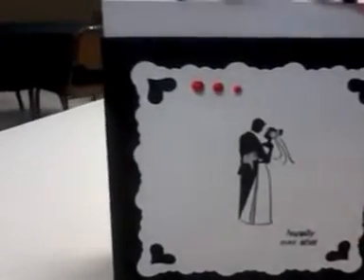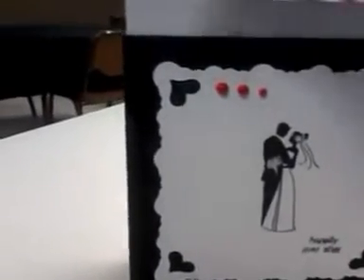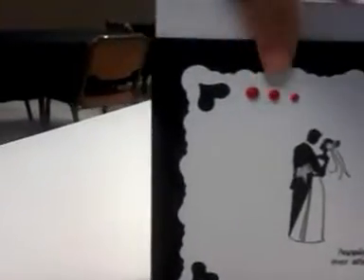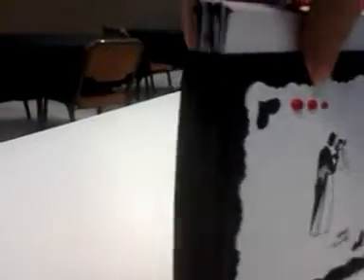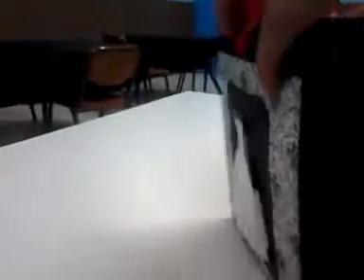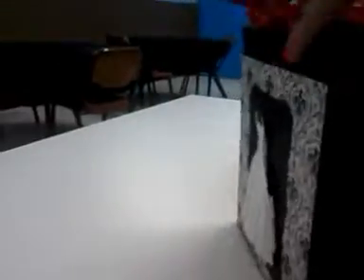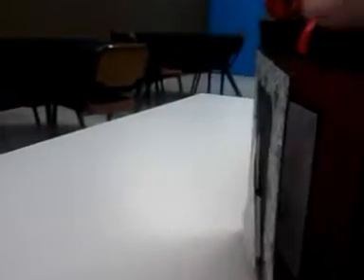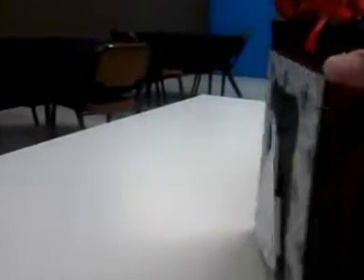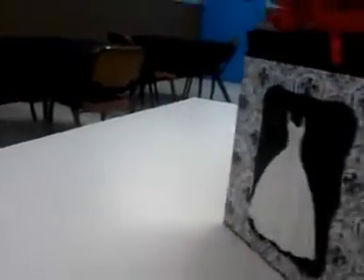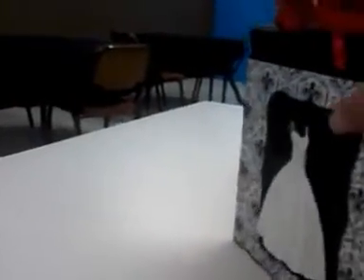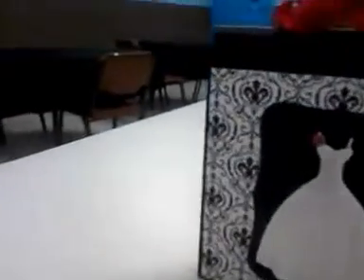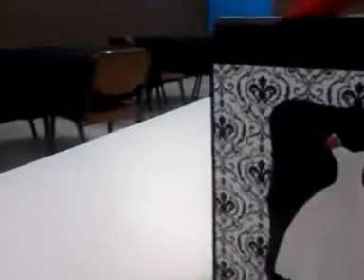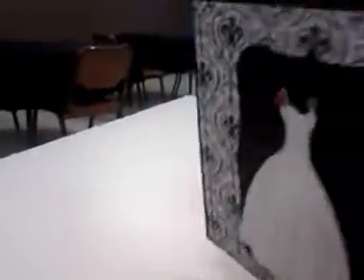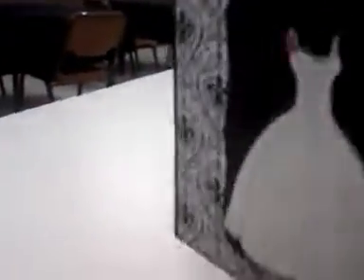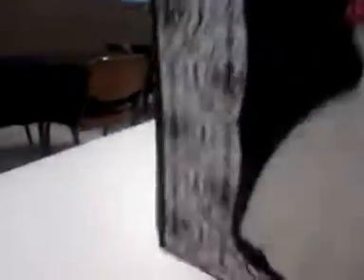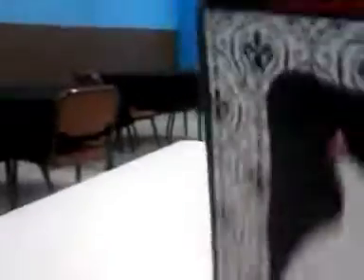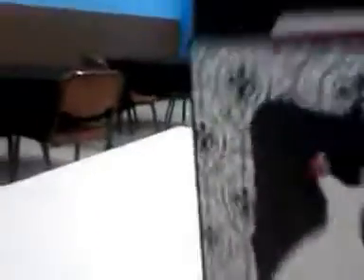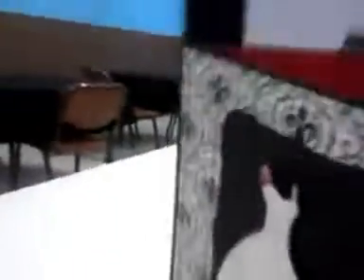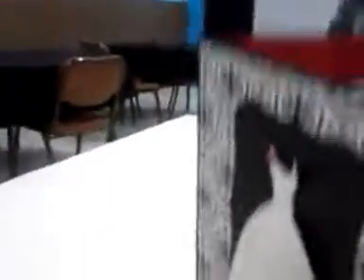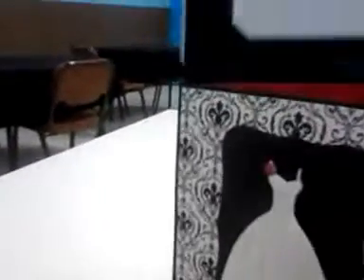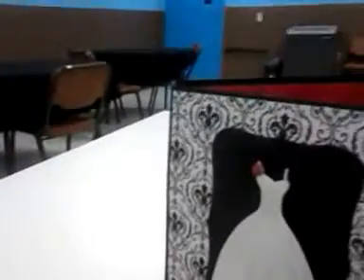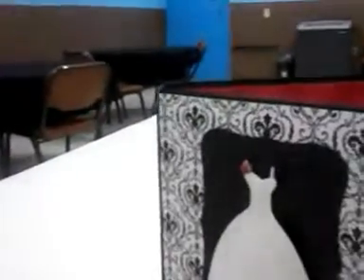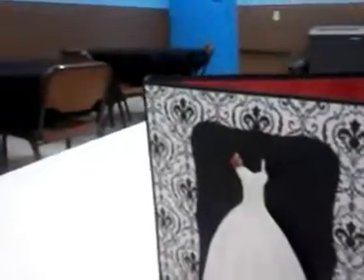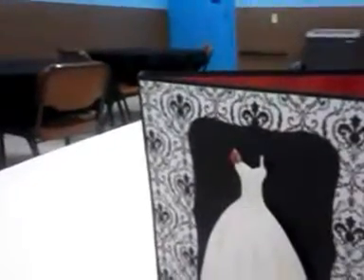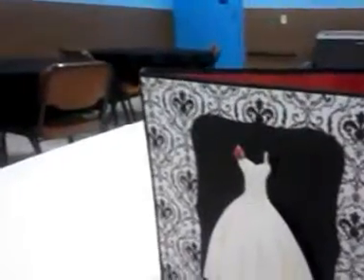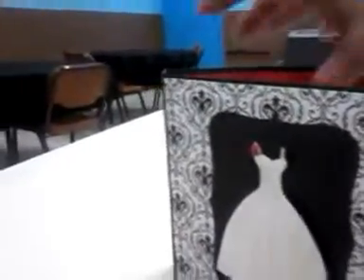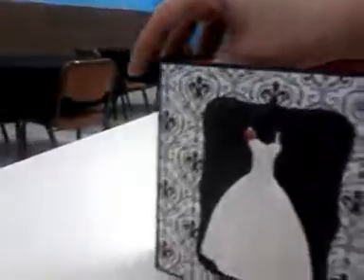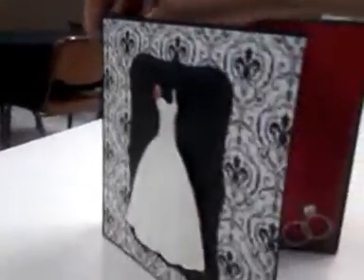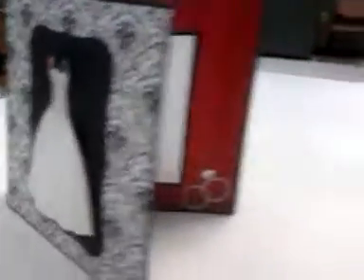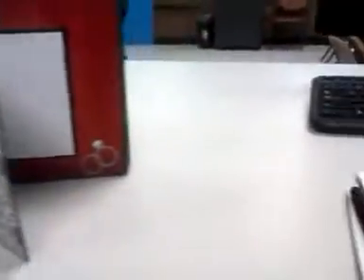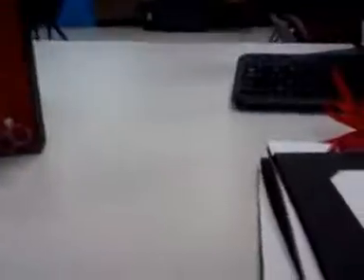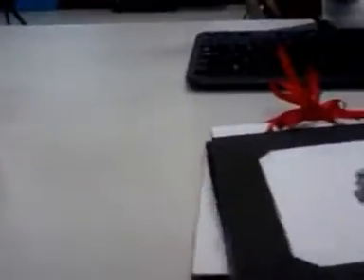I have four inserts that pull out from the top. And here are the inserts.